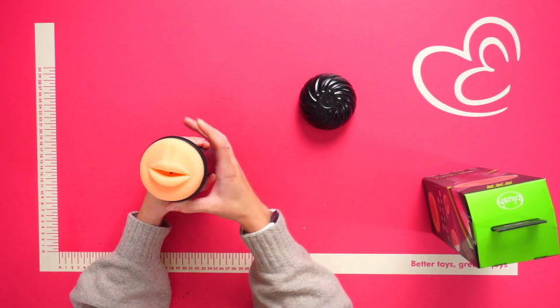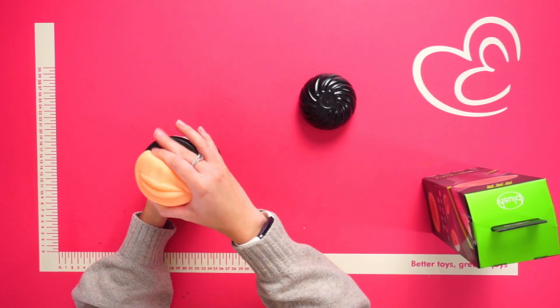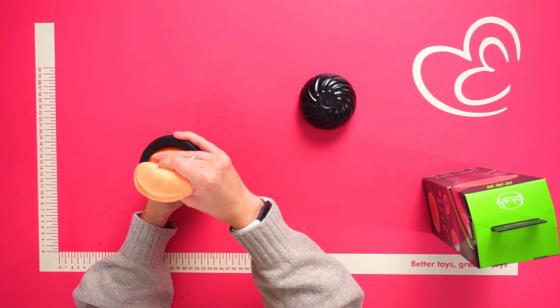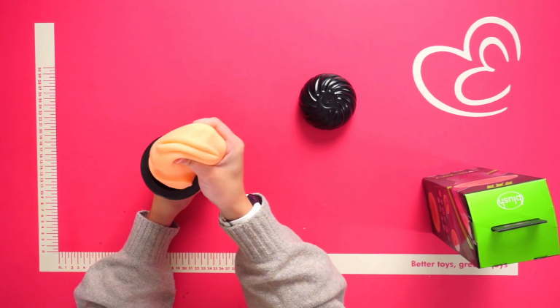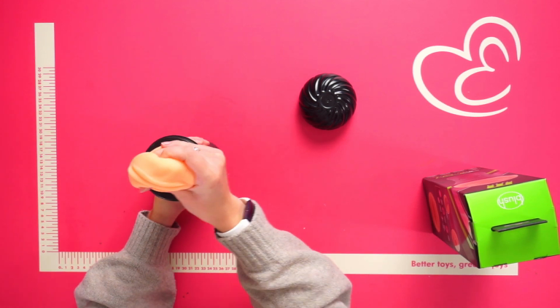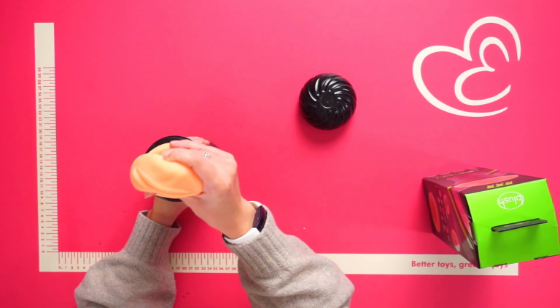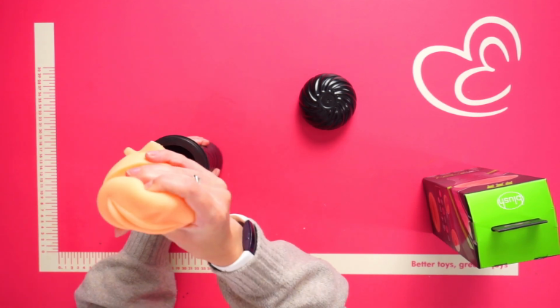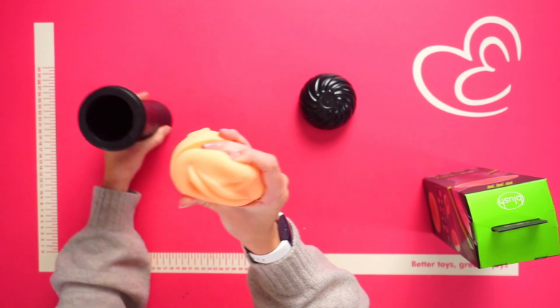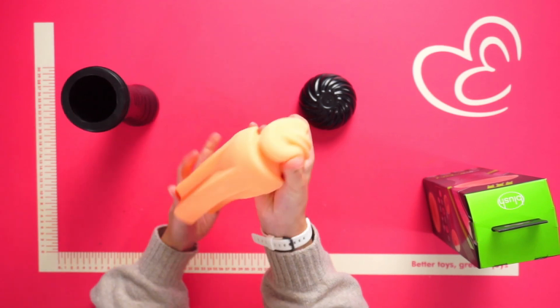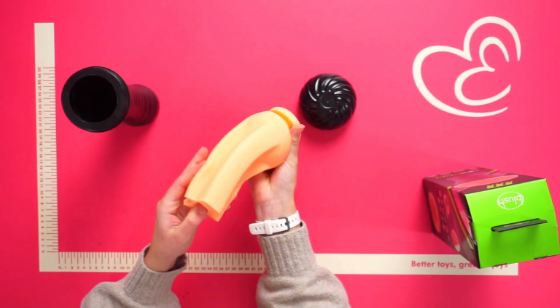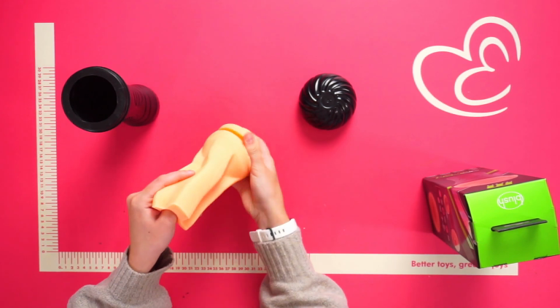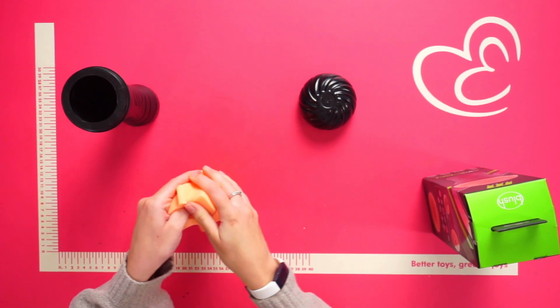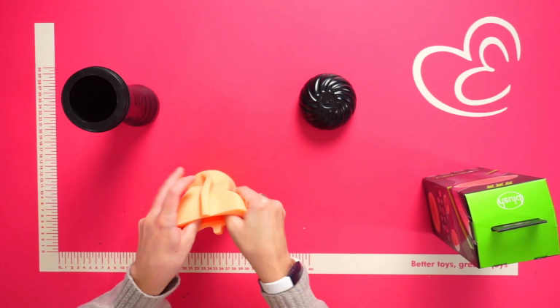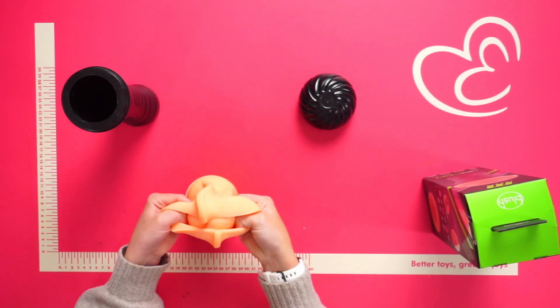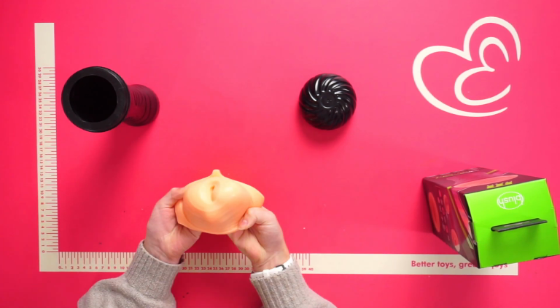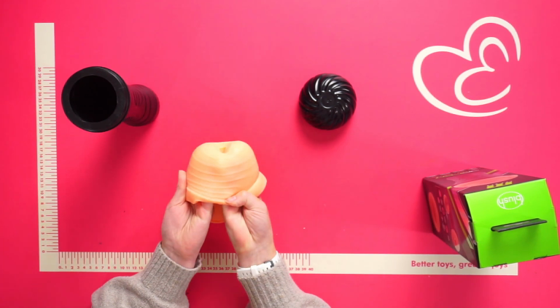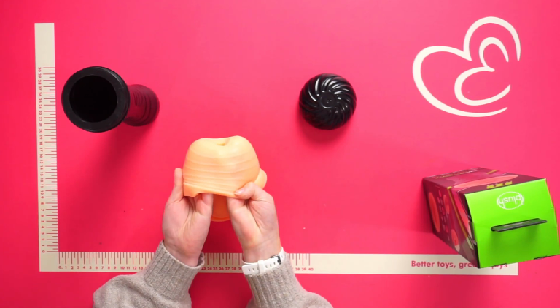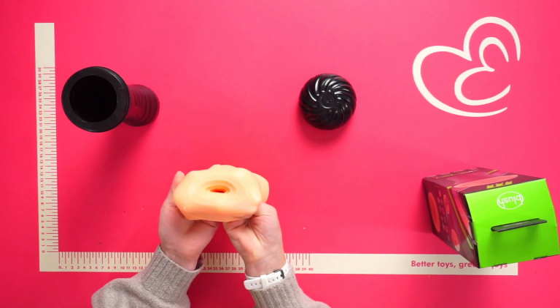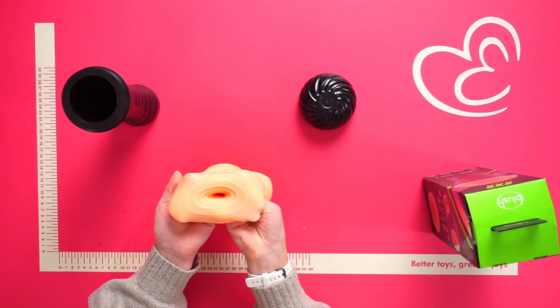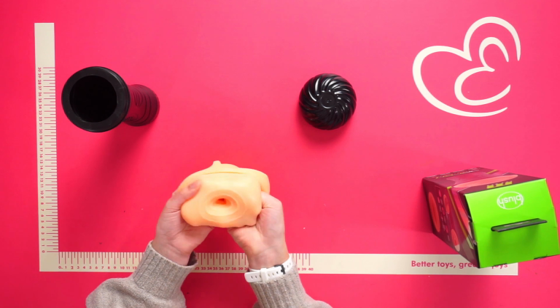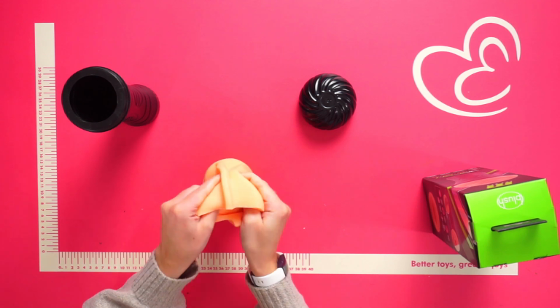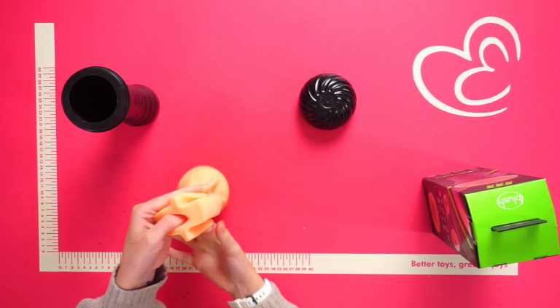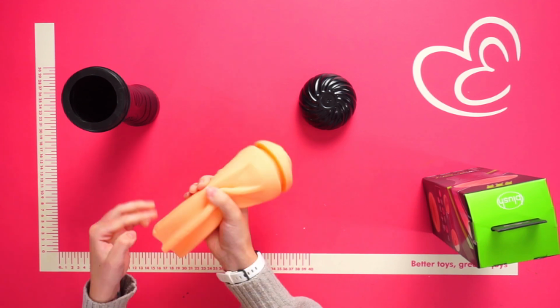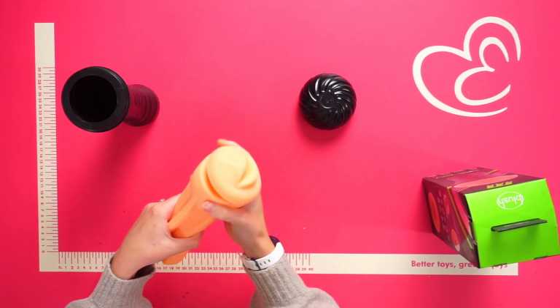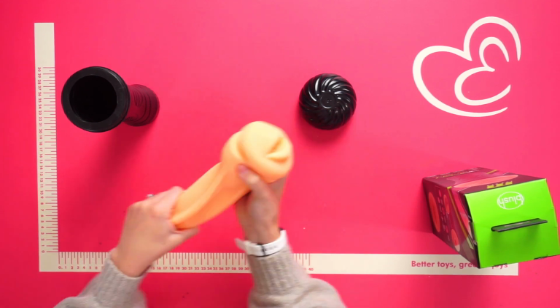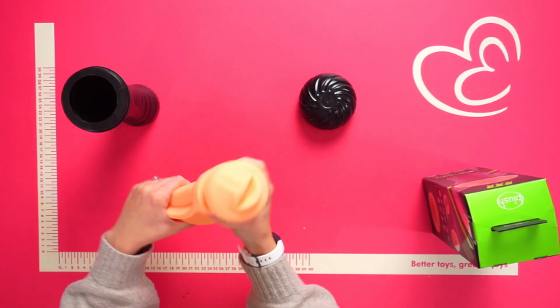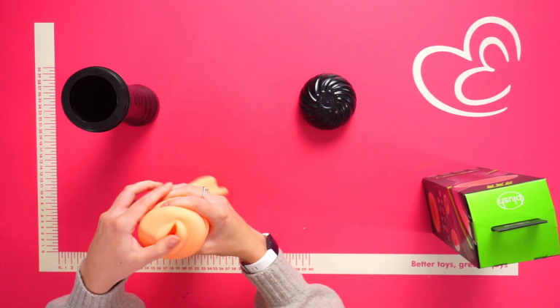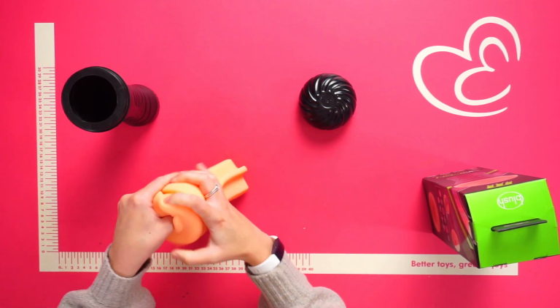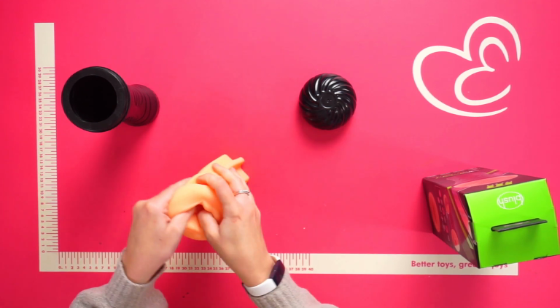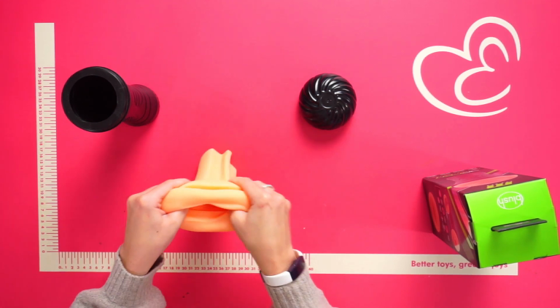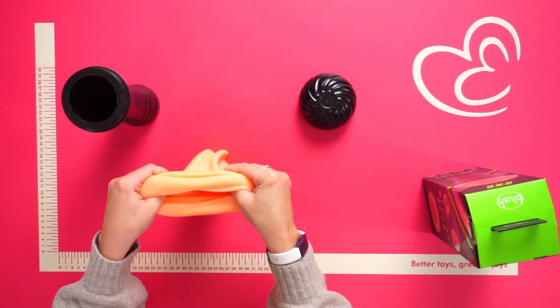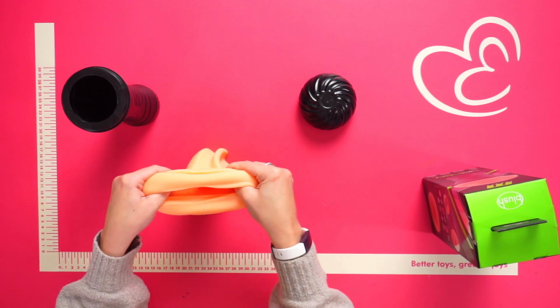If we take a look at the sleeve in more detail, we can see it's got stimulating ribbing on the inside for fantastic pleasure during use. The material is really flexy to ensure the perfect fit as well.